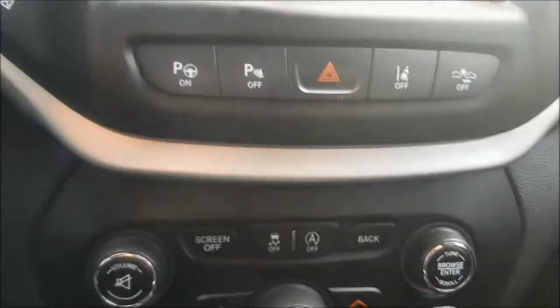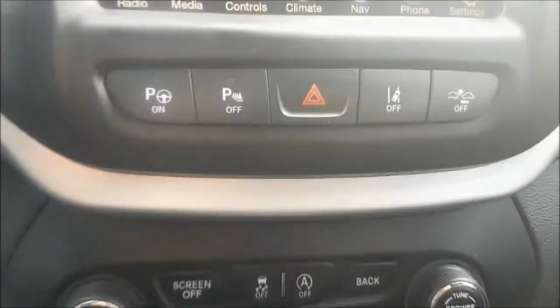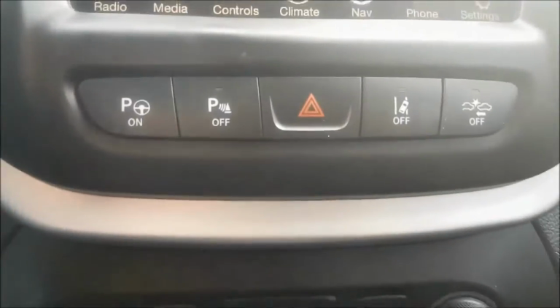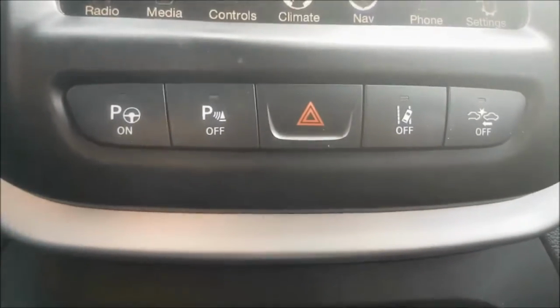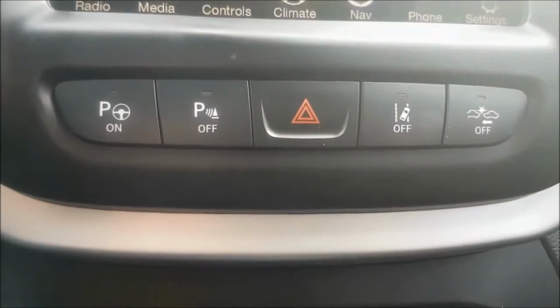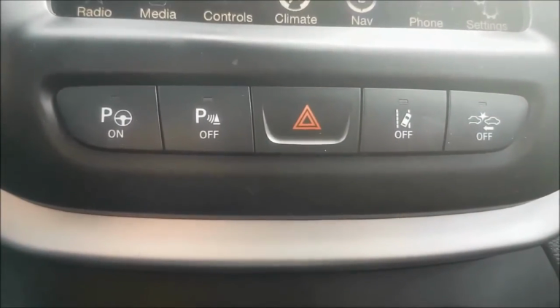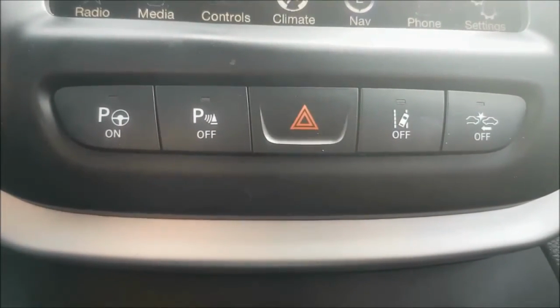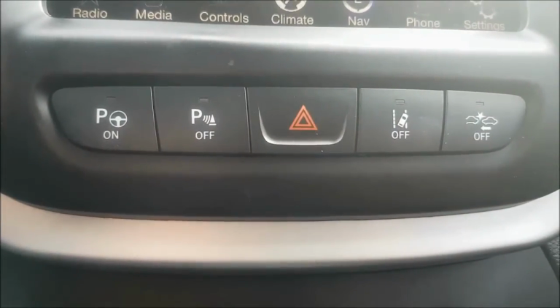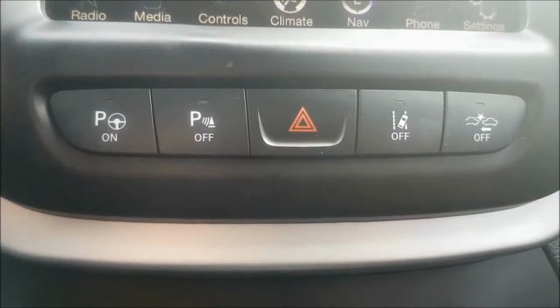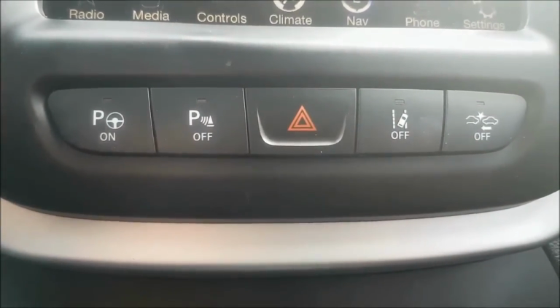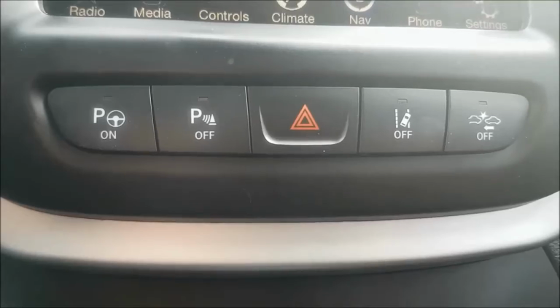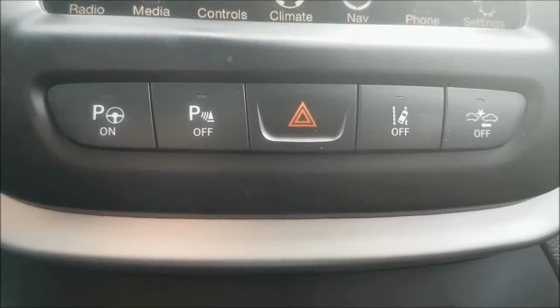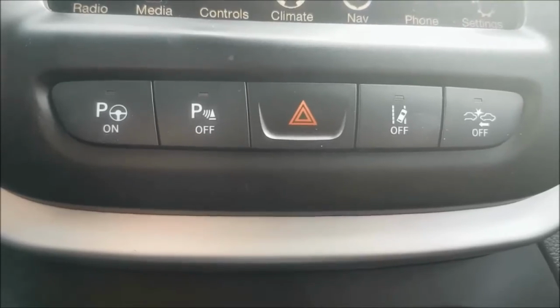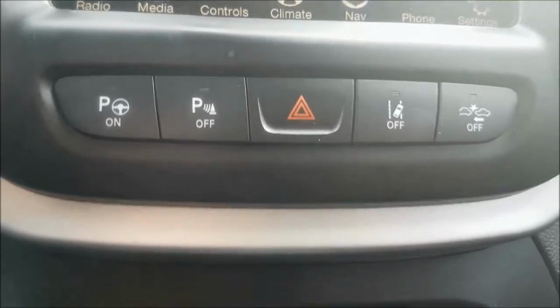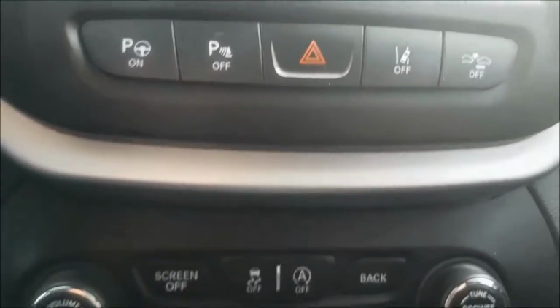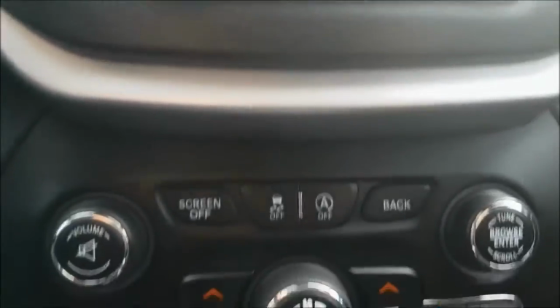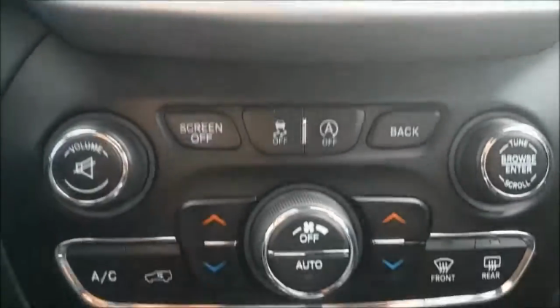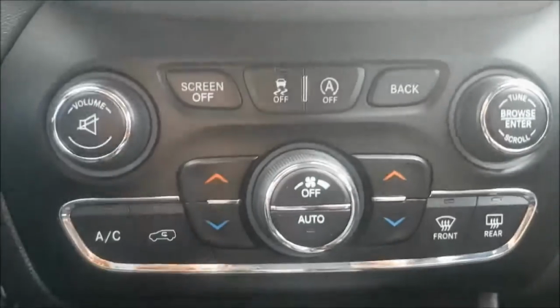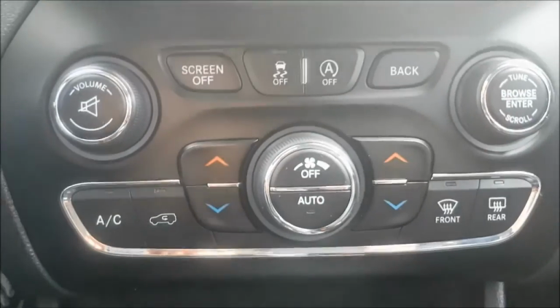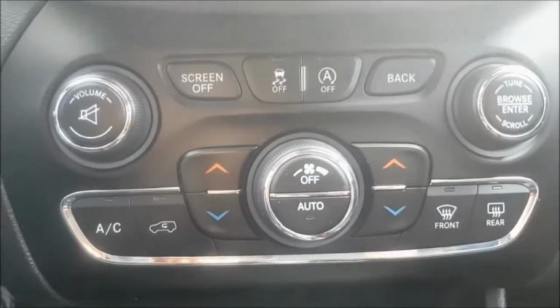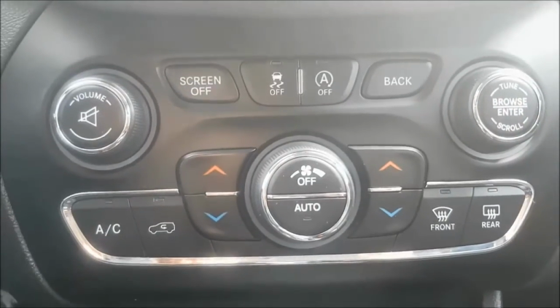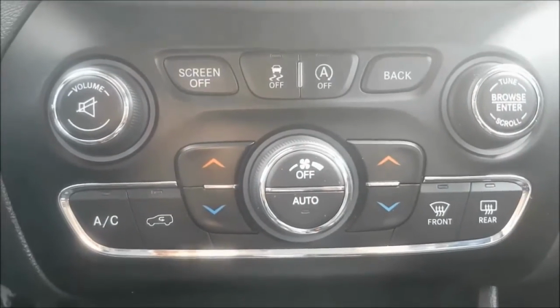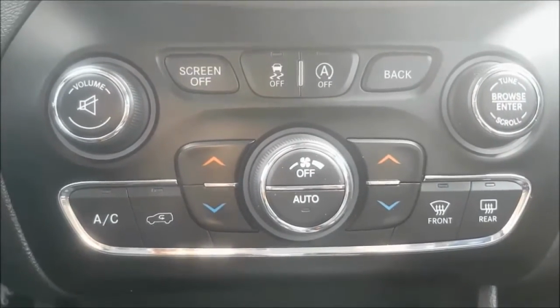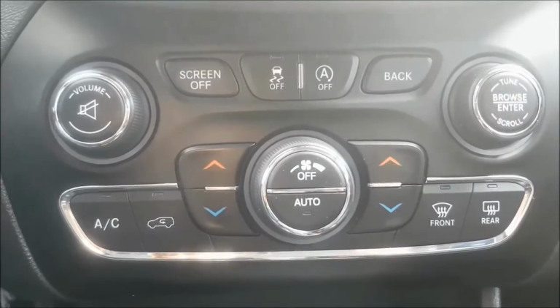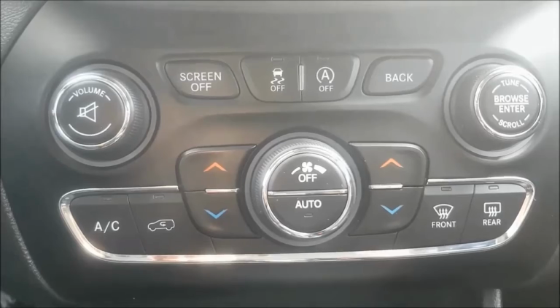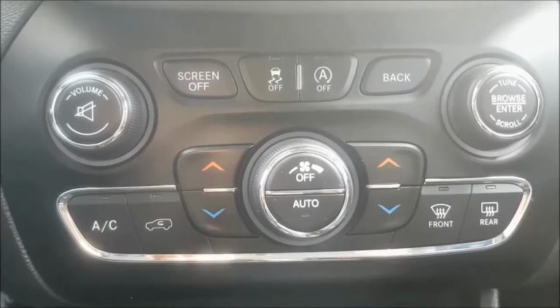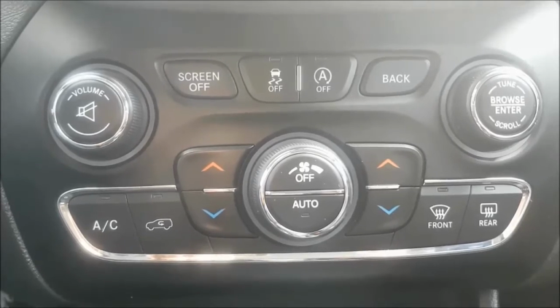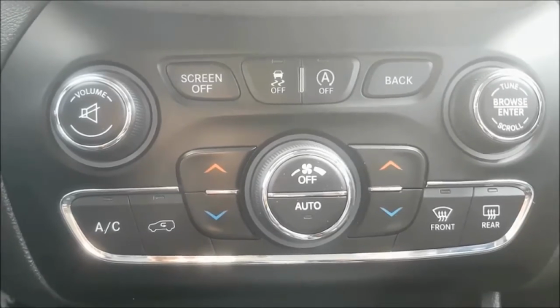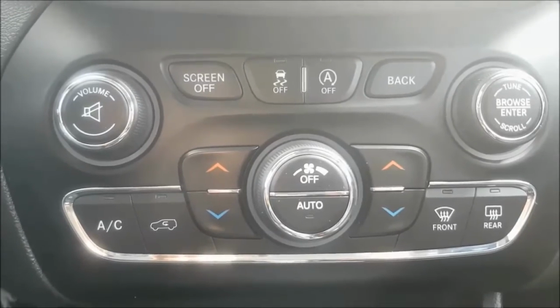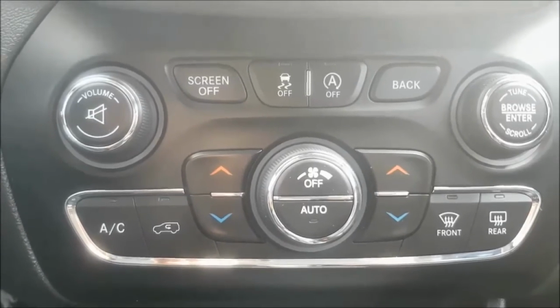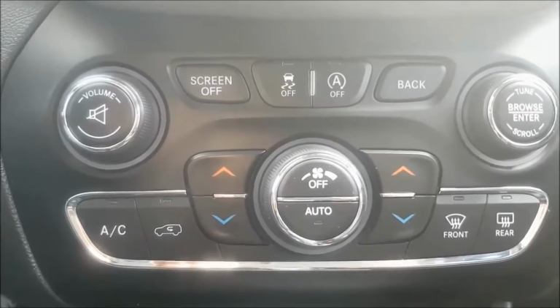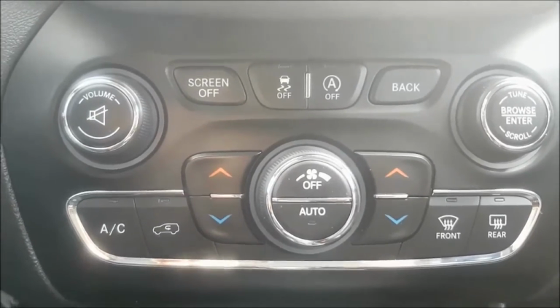An awesome feature about this vehicle is its ability to self-parallel park. With the dual climate controls, you'll never need to fight over the temperature in the cabin again.